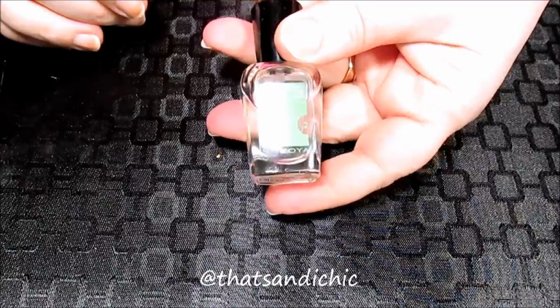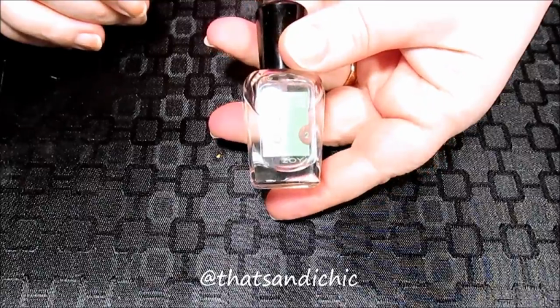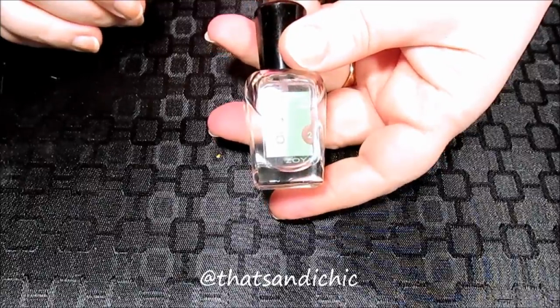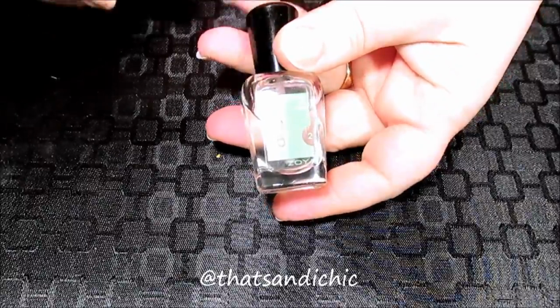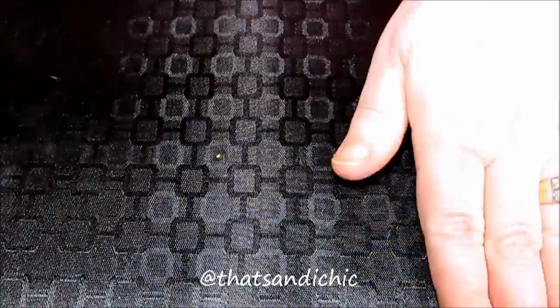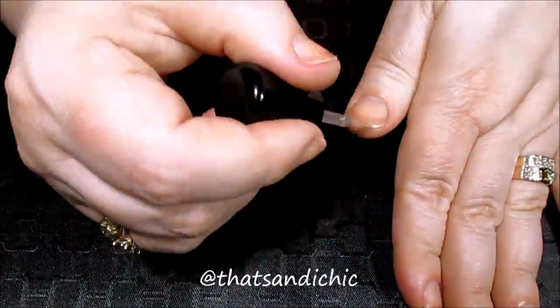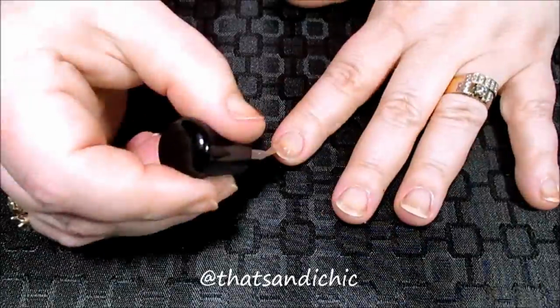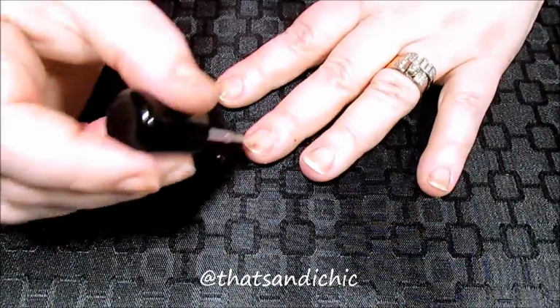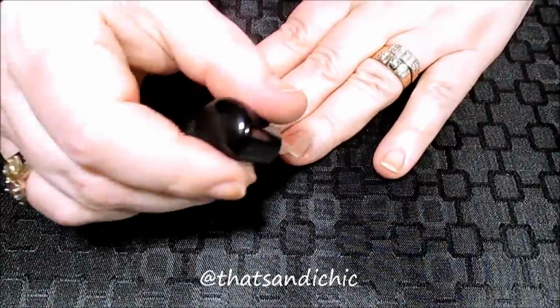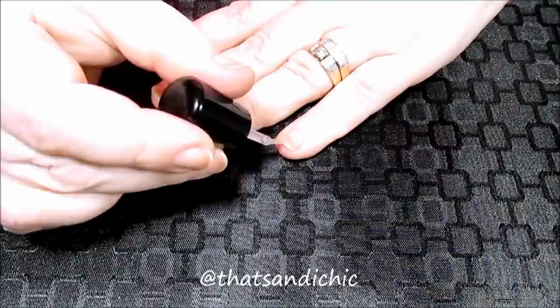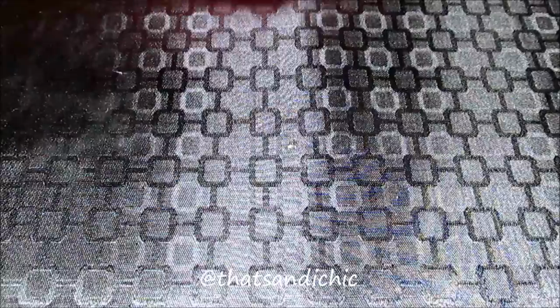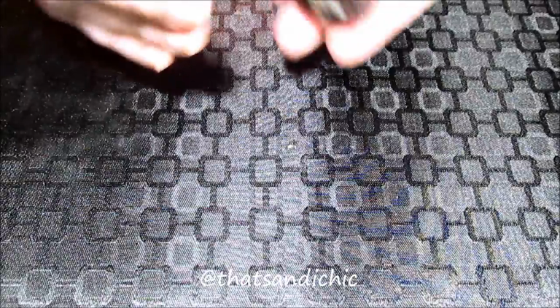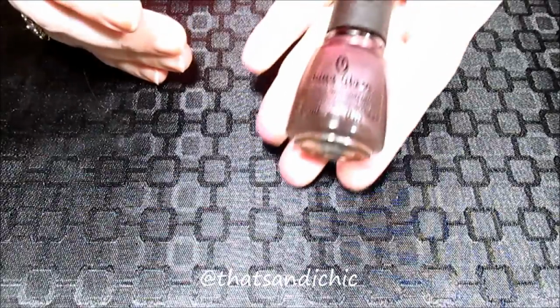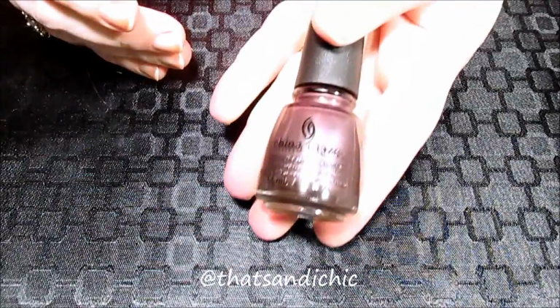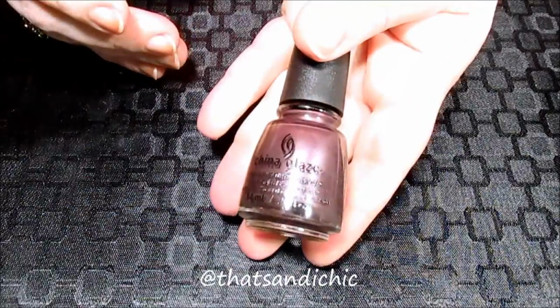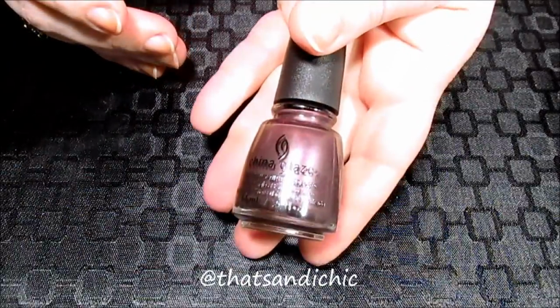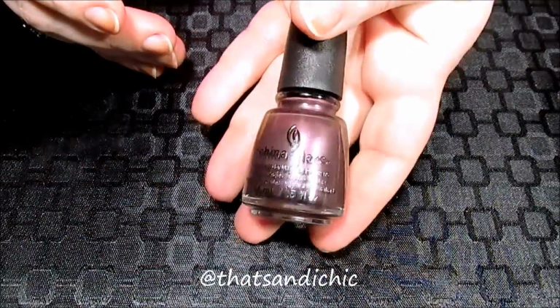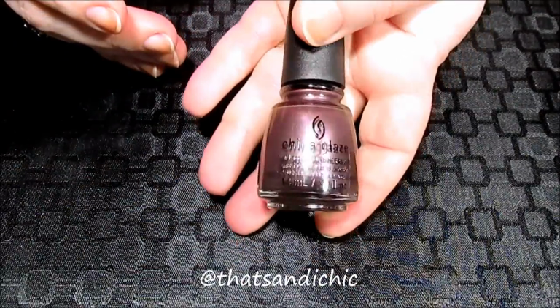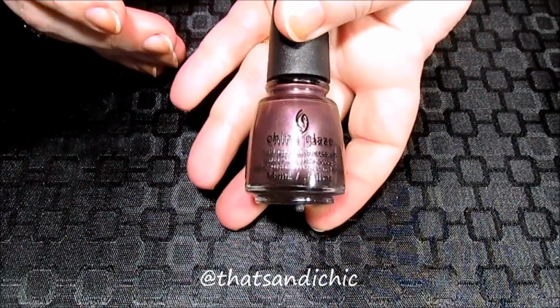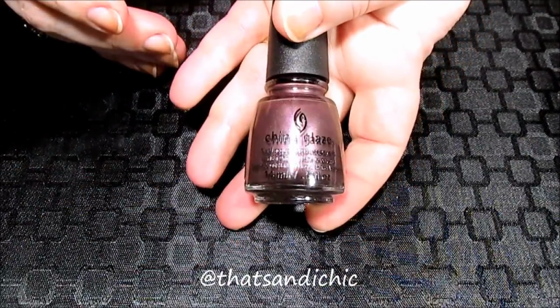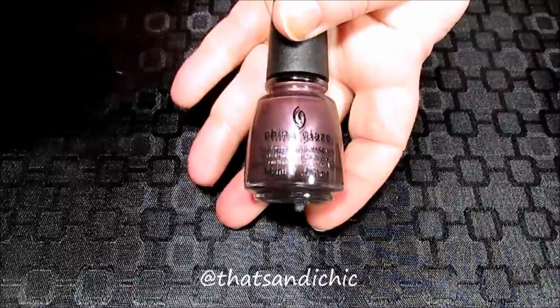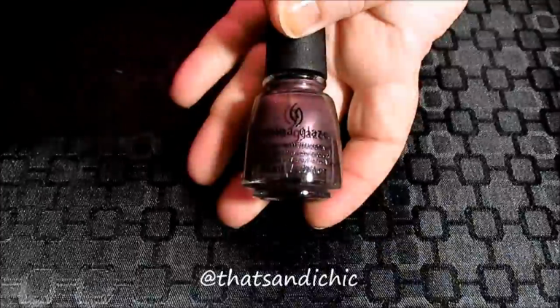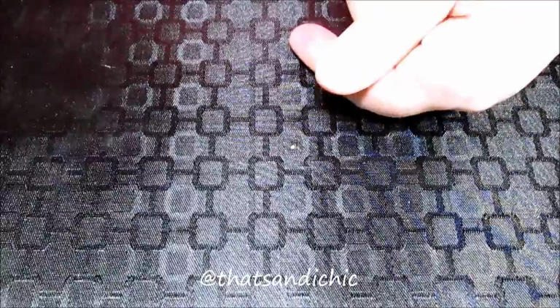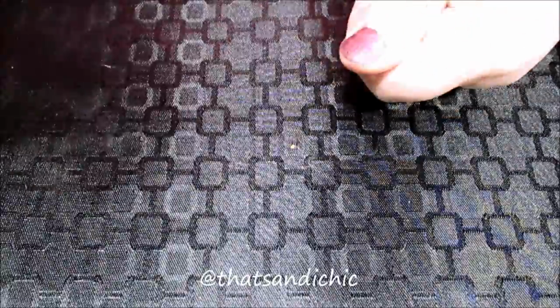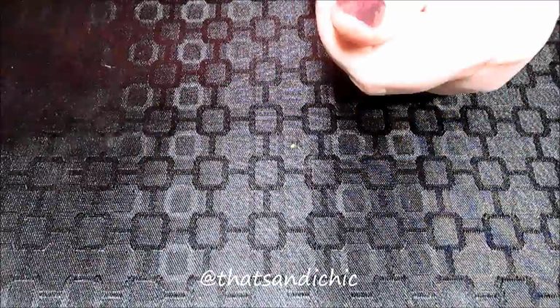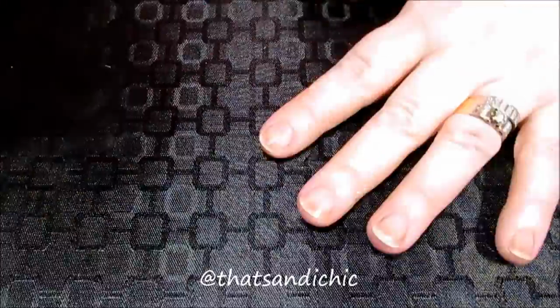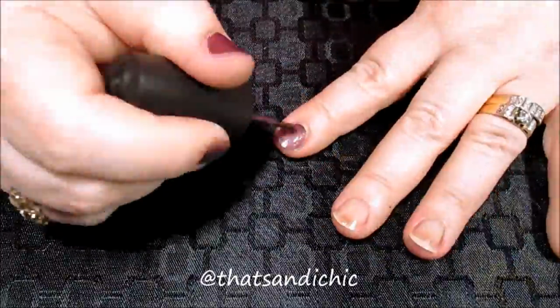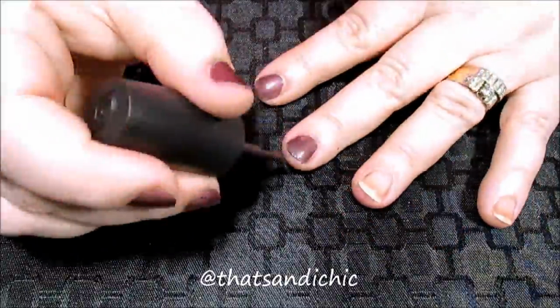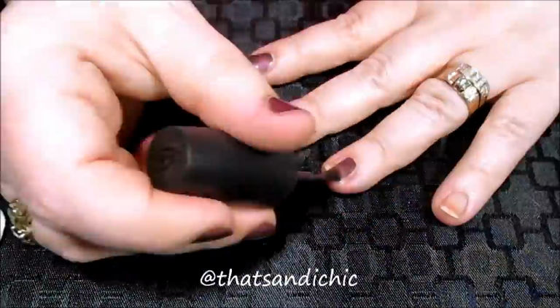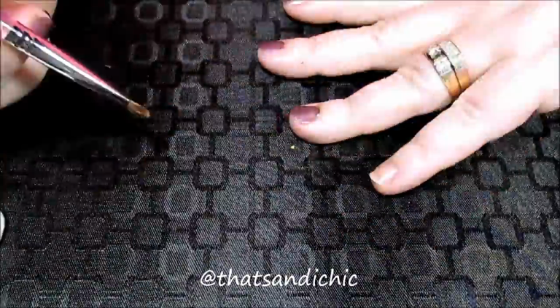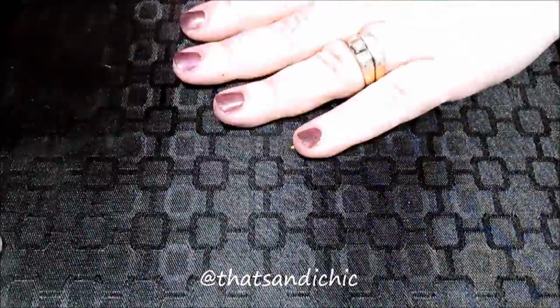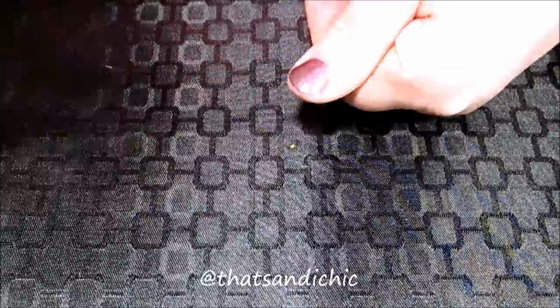Like I normally do, I started off with my favorite base coat which is Anchor by Zoya. After letting that completely dry I then put on two coats of No Peking by China Glaze. As always I did do my right hand off-camera.